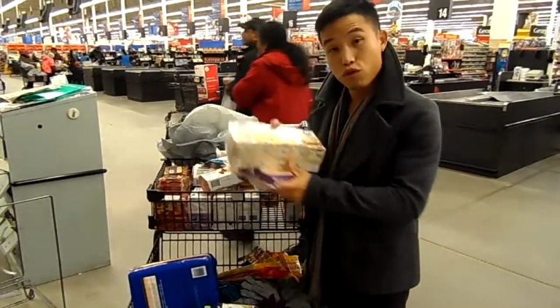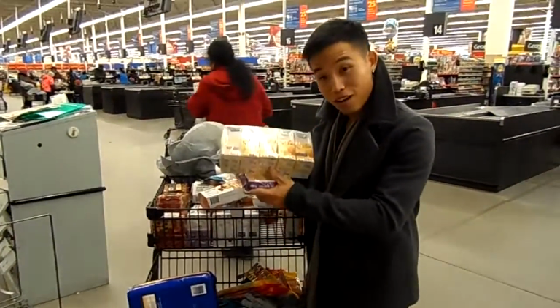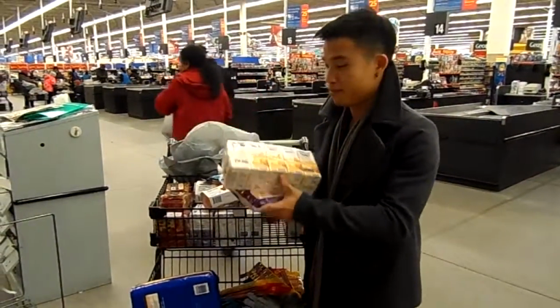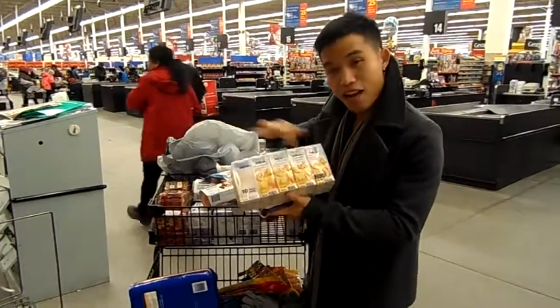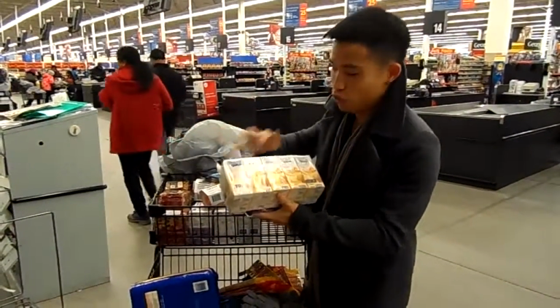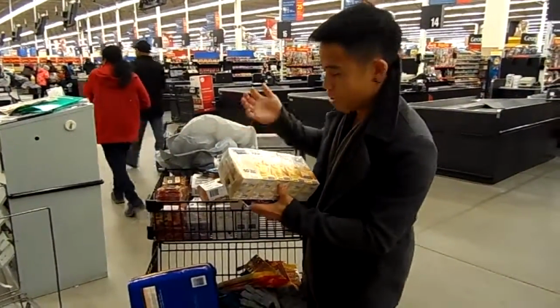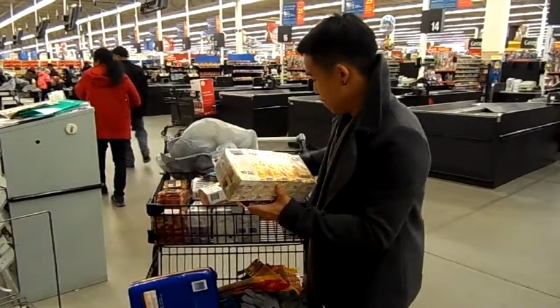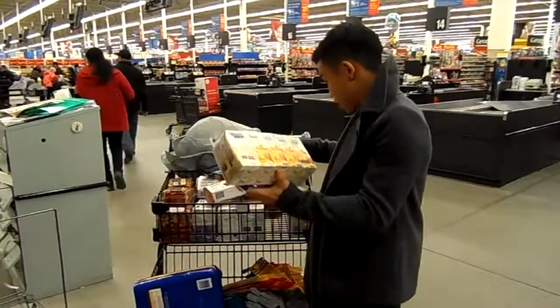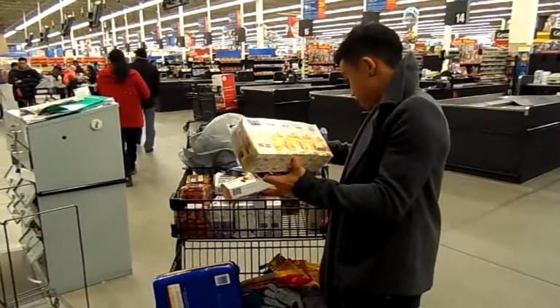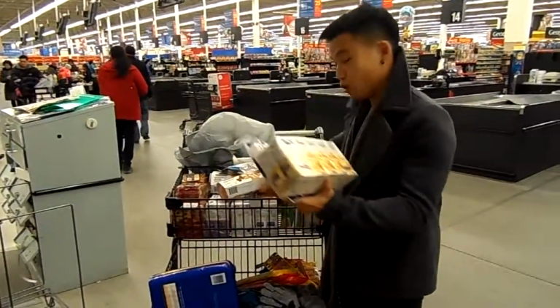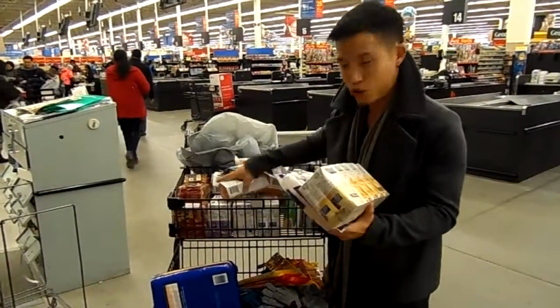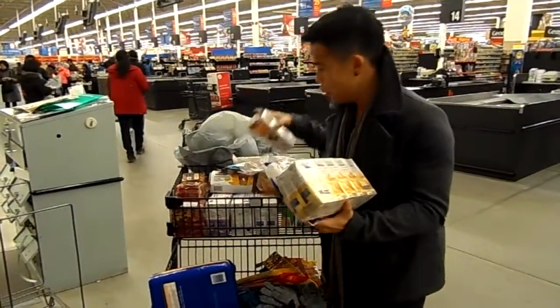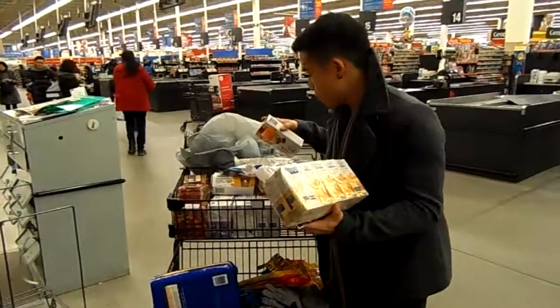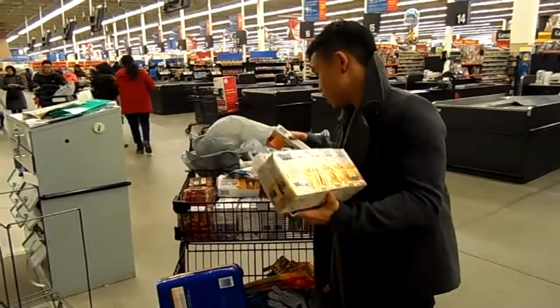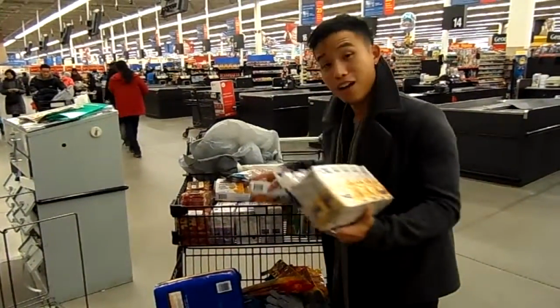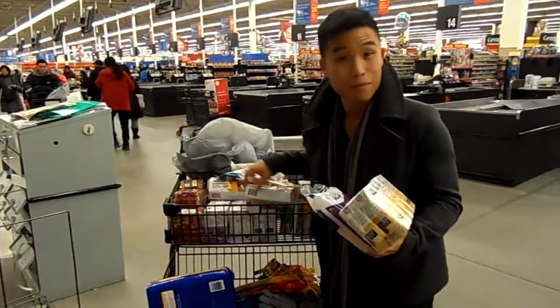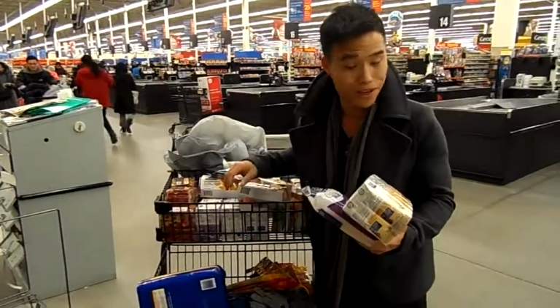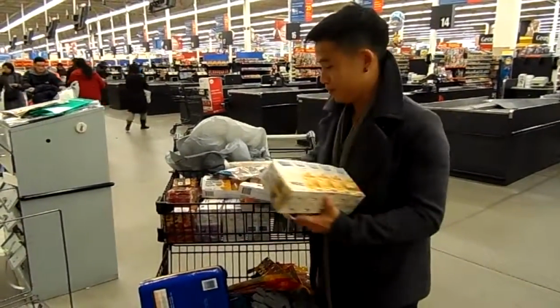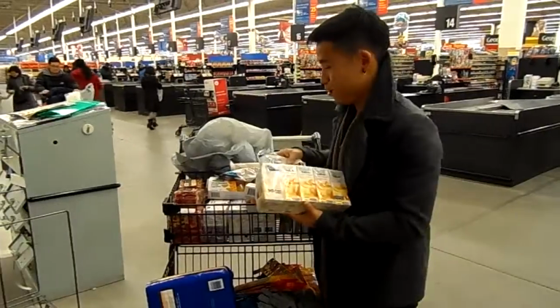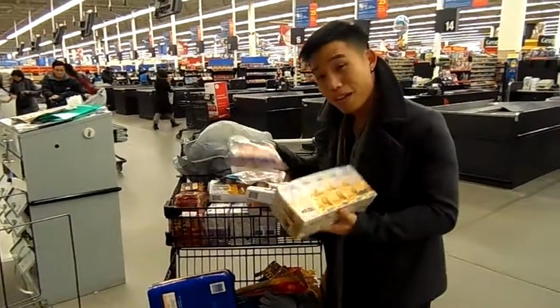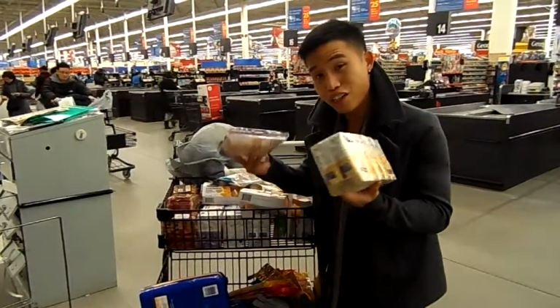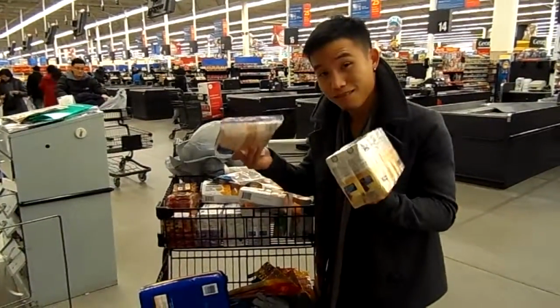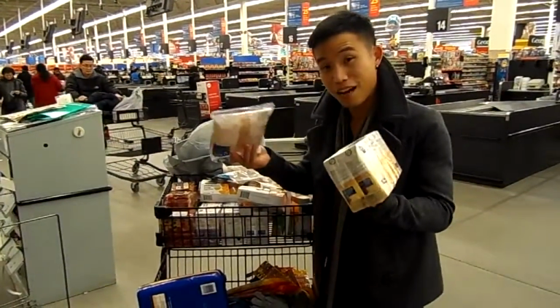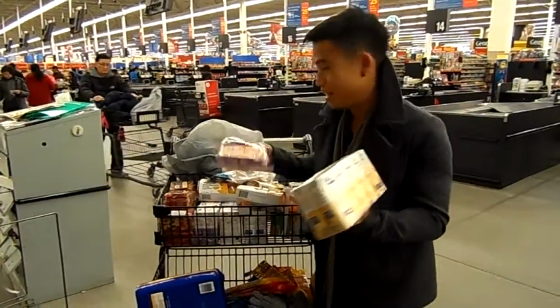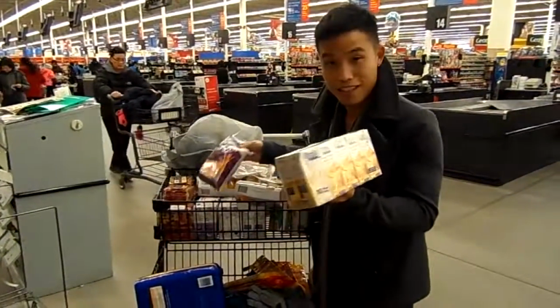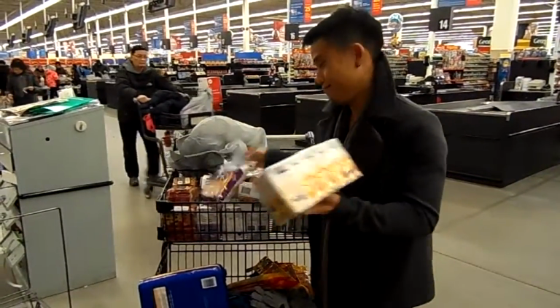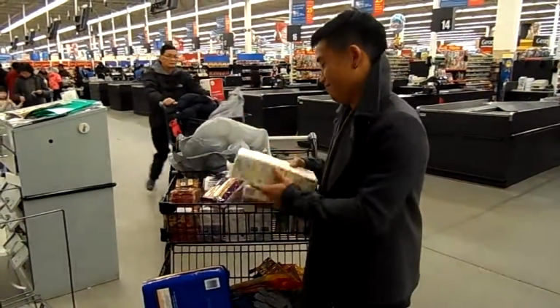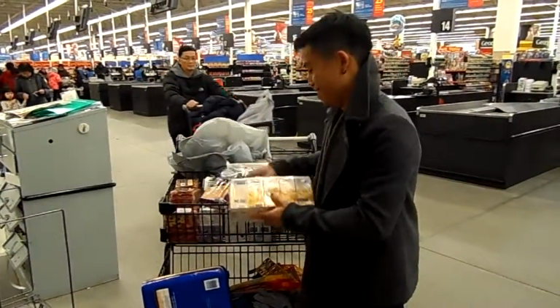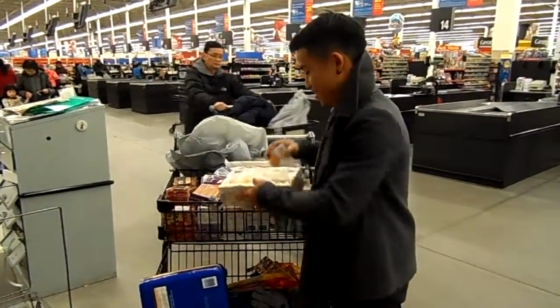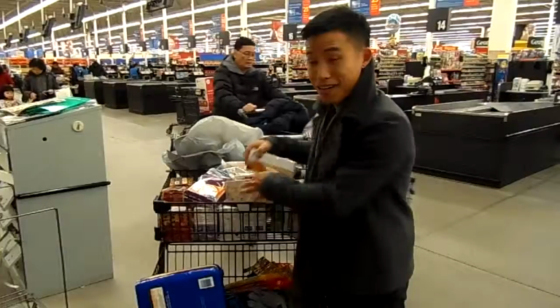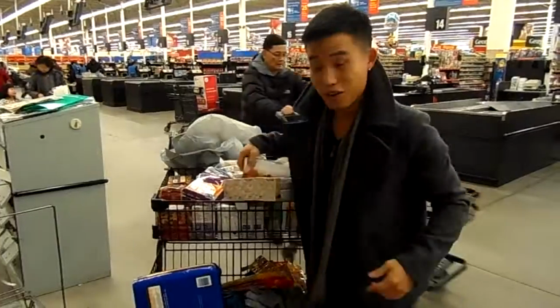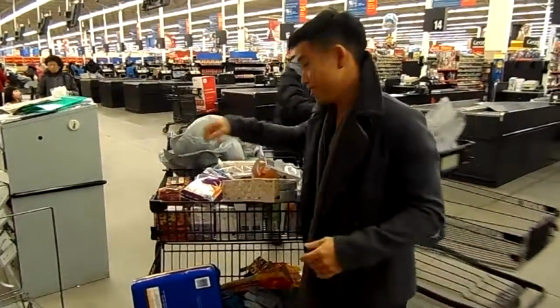We have juice boxes — different kinds of juice. We have a few cocktails: orange juice, fruit punch, and wild berry punch. It kind of makes me jealous because I don't get to eat this stuff, but it's for a good cause.